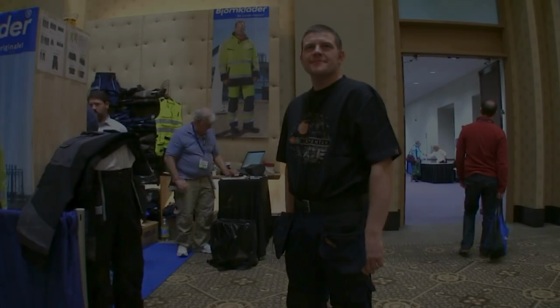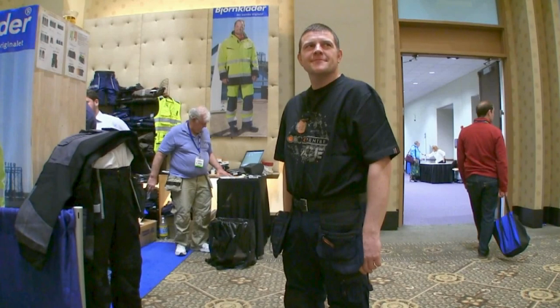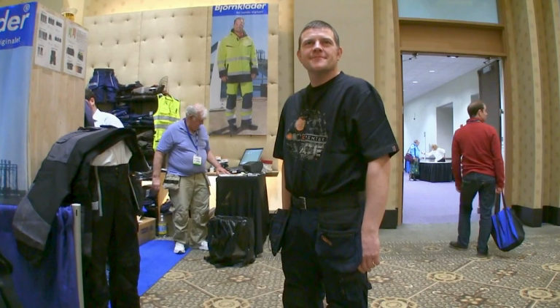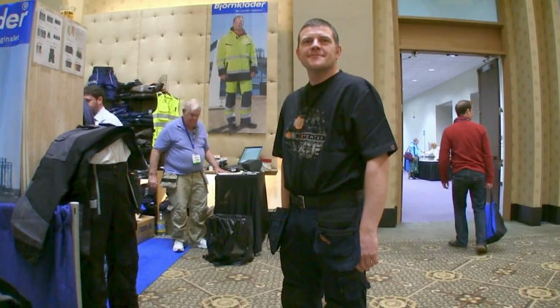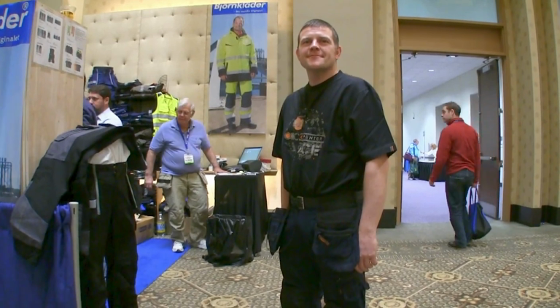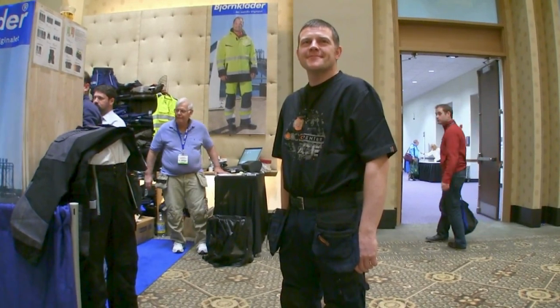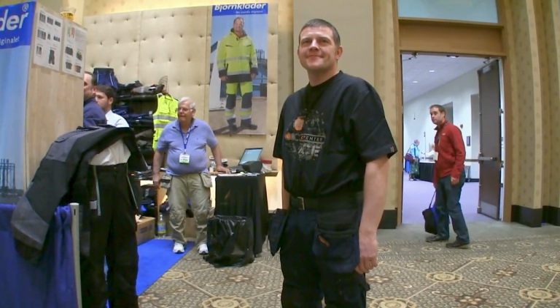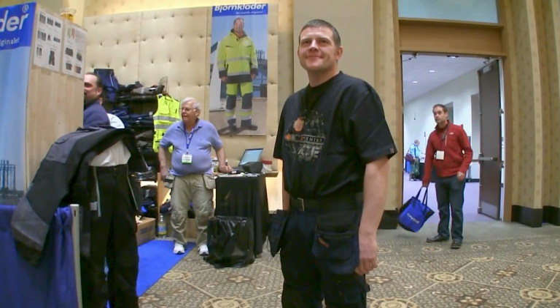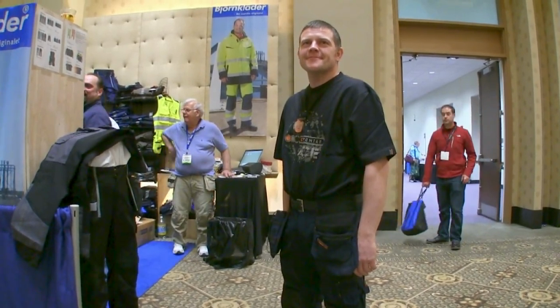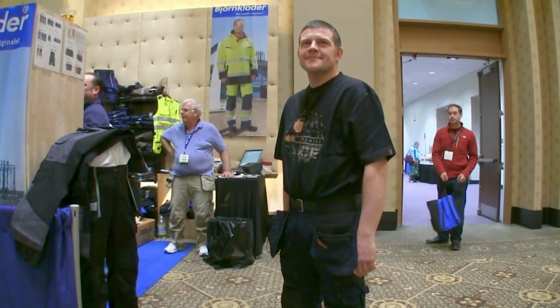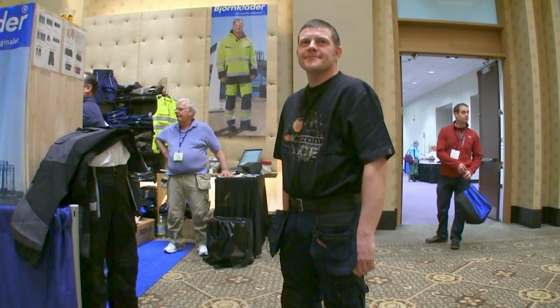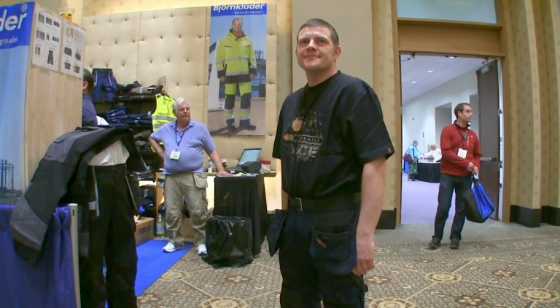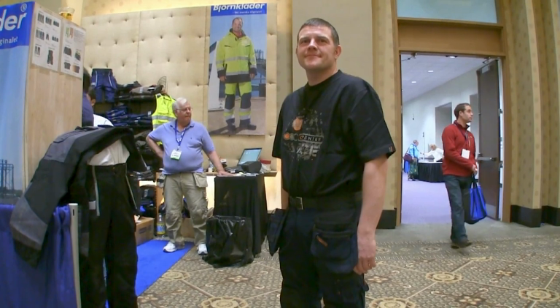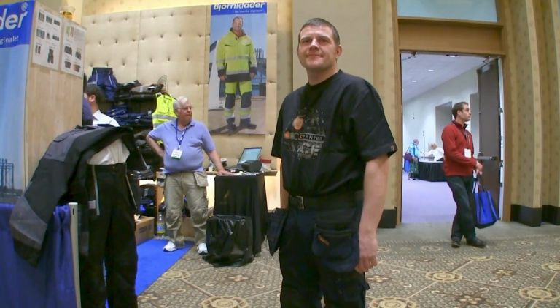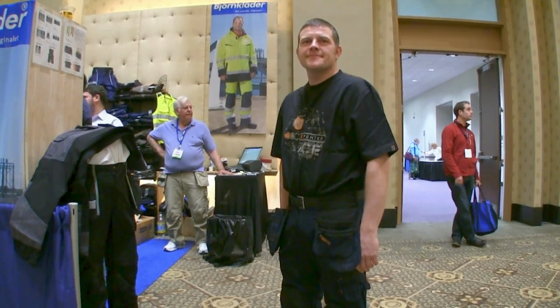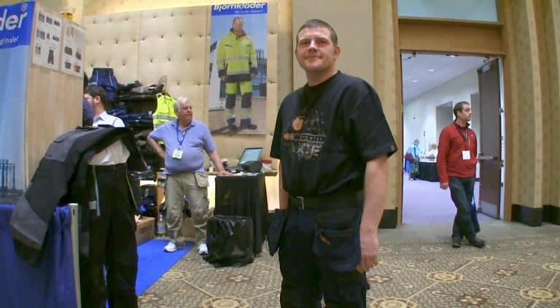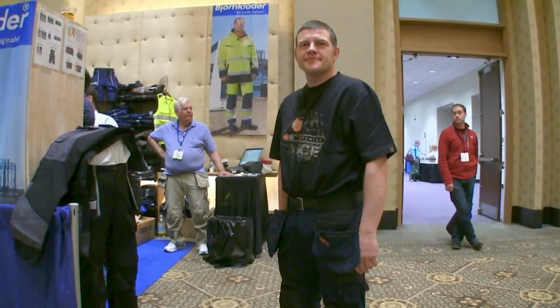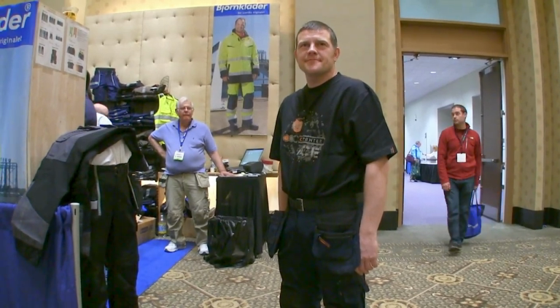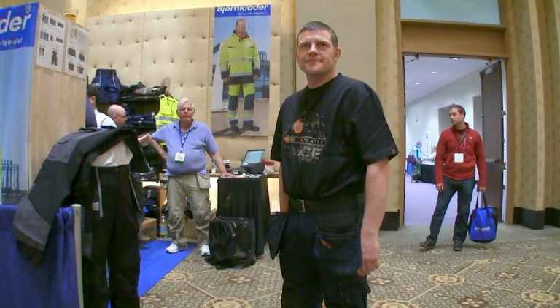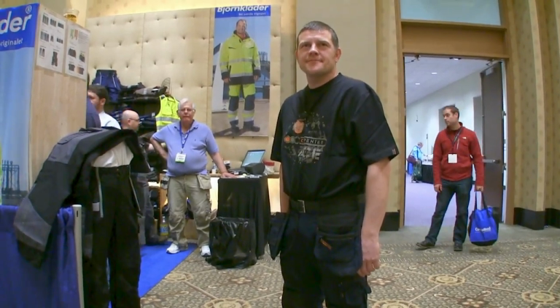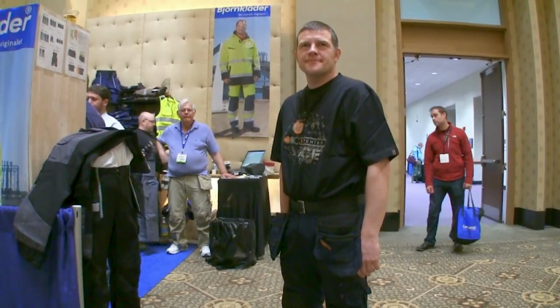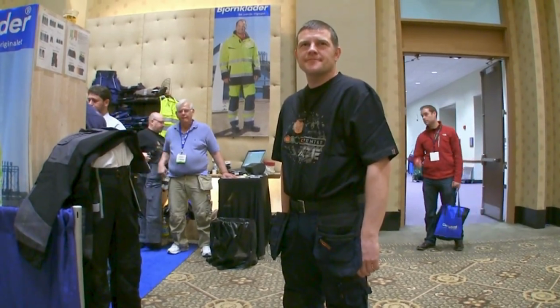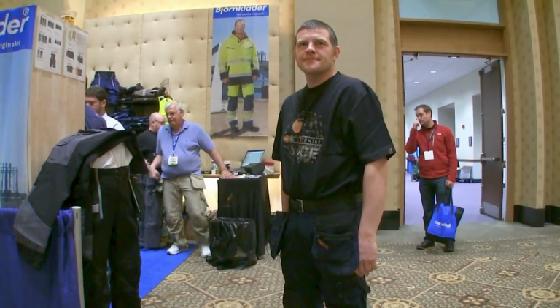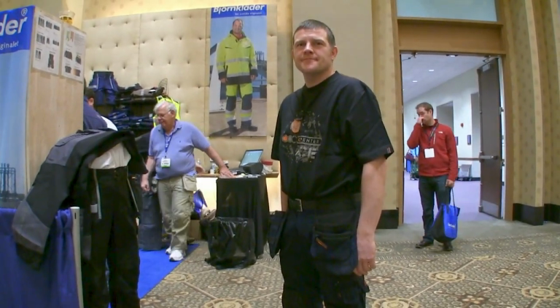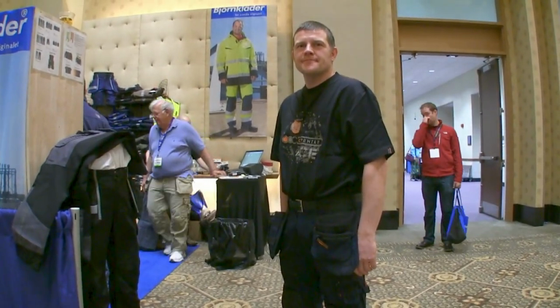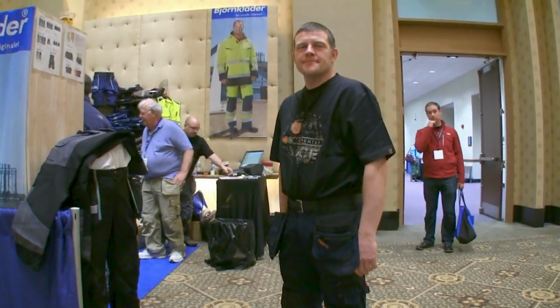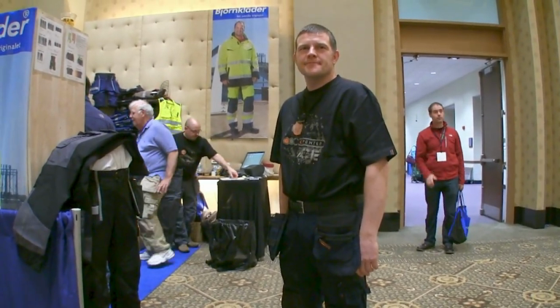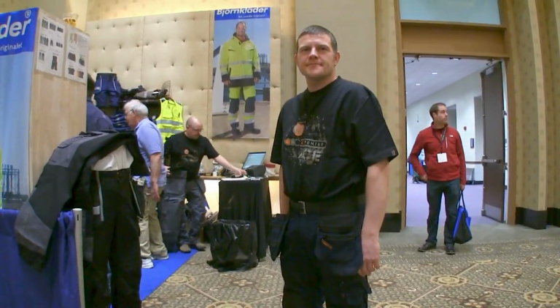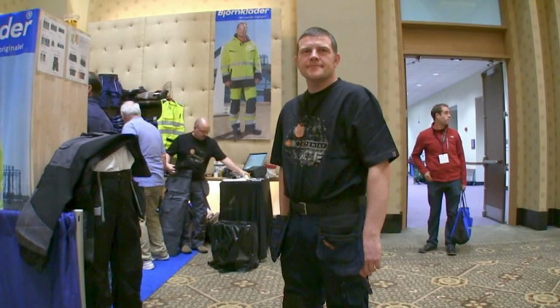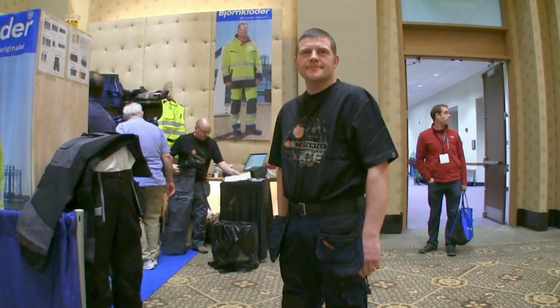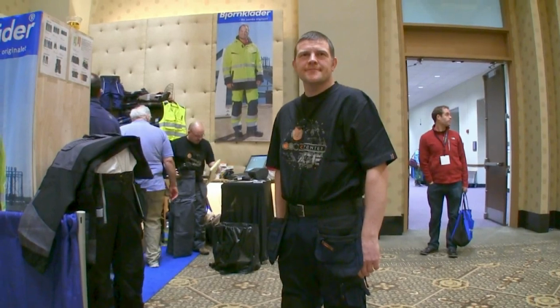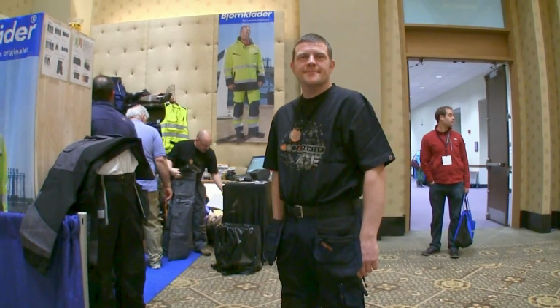Hi, this is David Frain from Tools of the Trade. I'm at J&R Distributors' booth at JLC Live. They're selling Bjorn Klatter Bork pants here, and I'm talking to David Bender who's going to tell us about the pants.